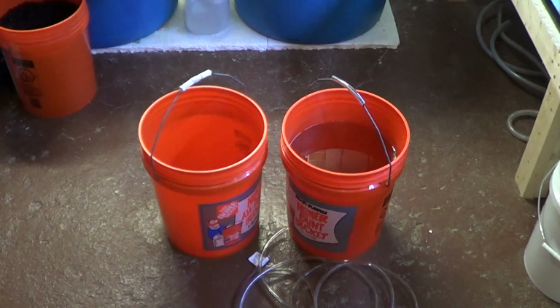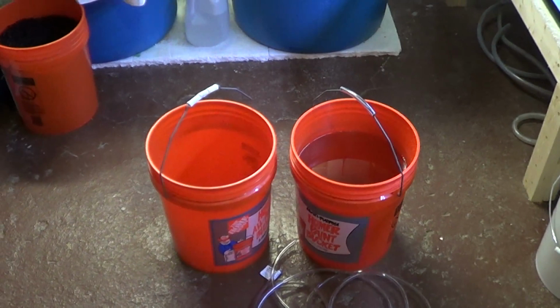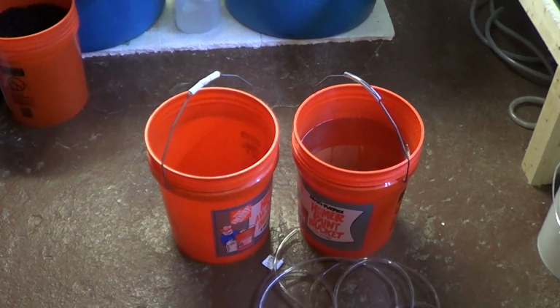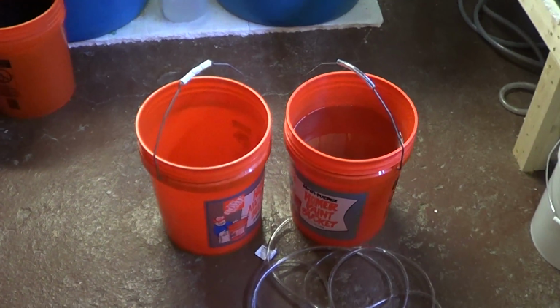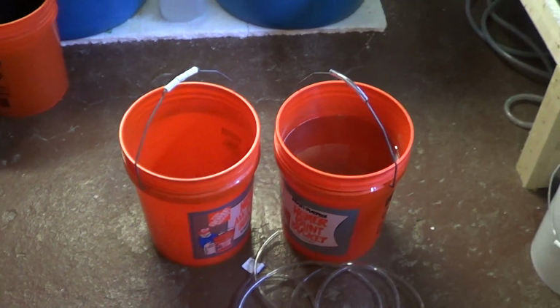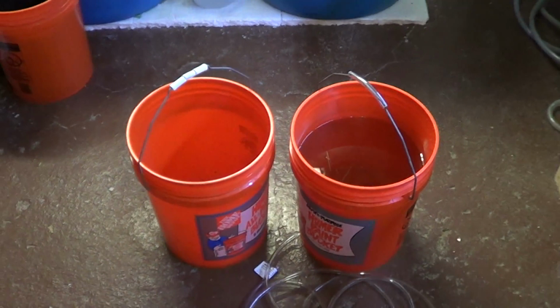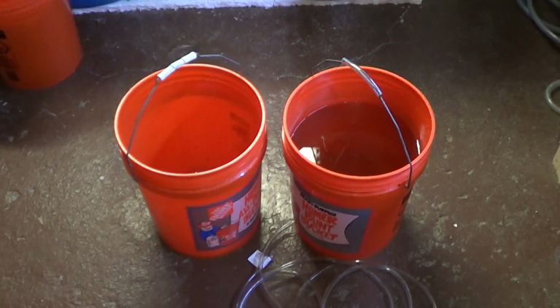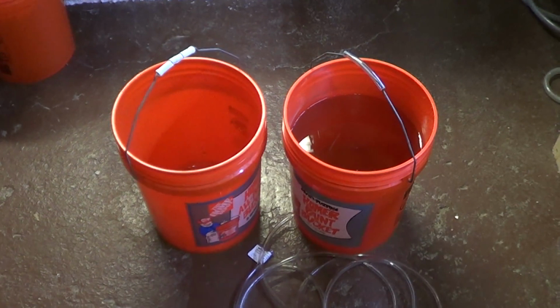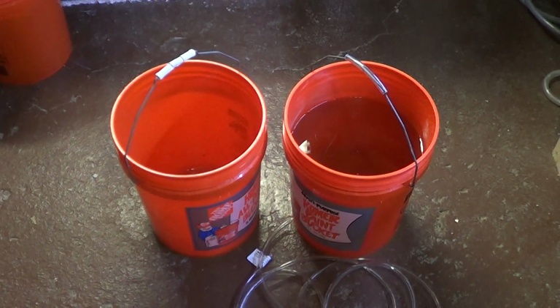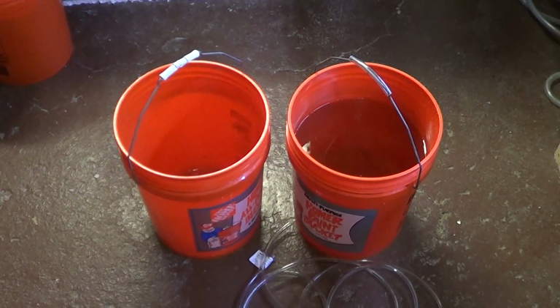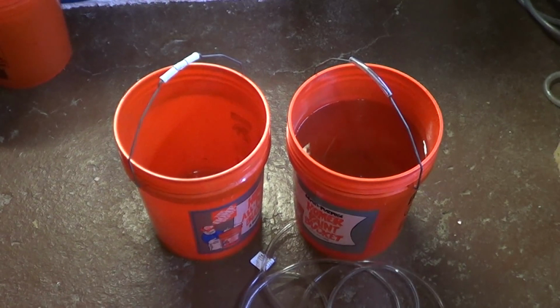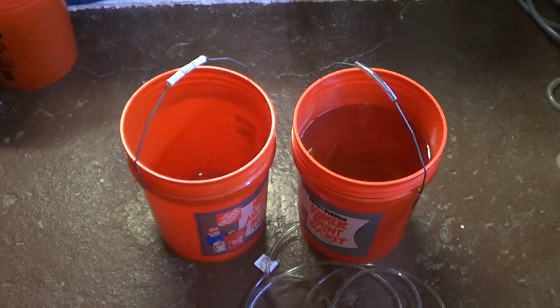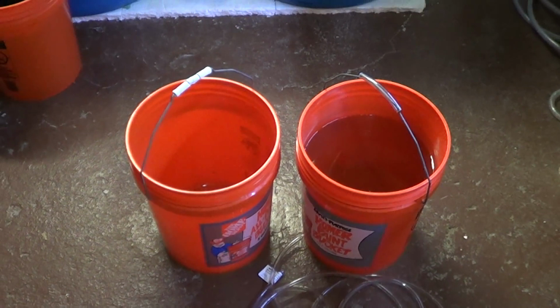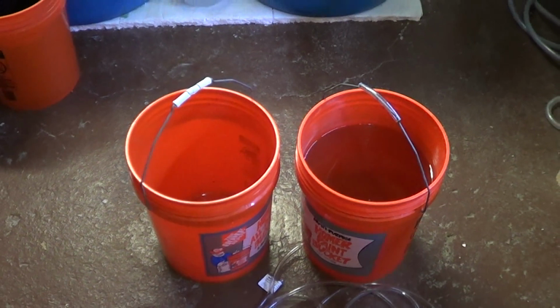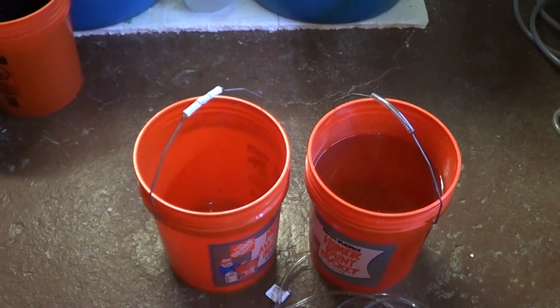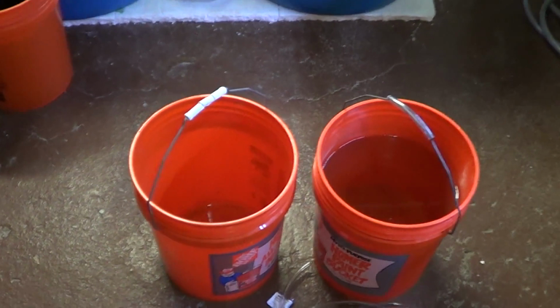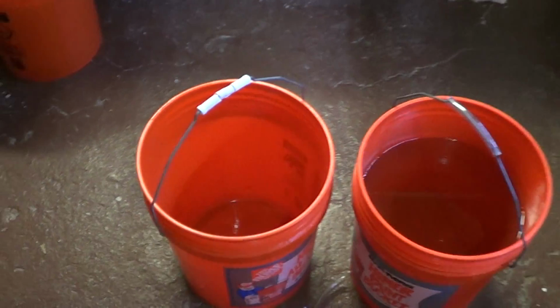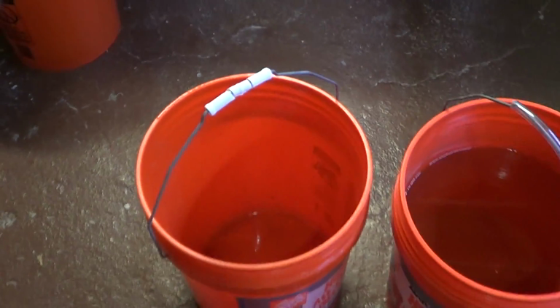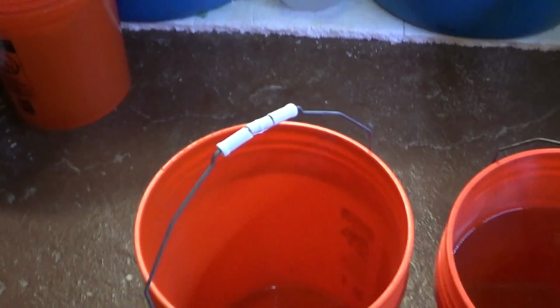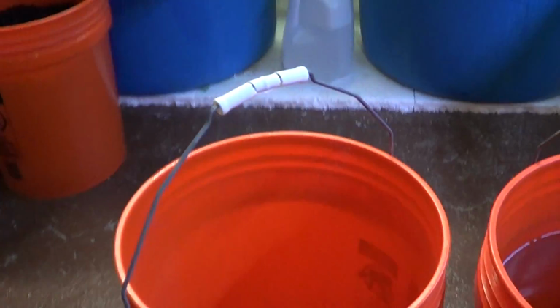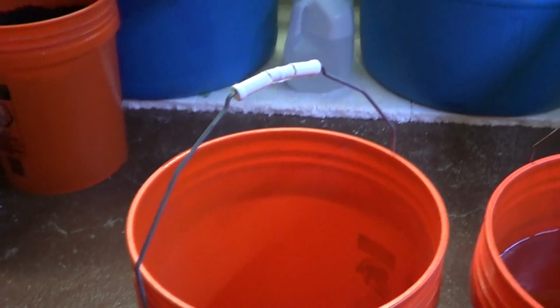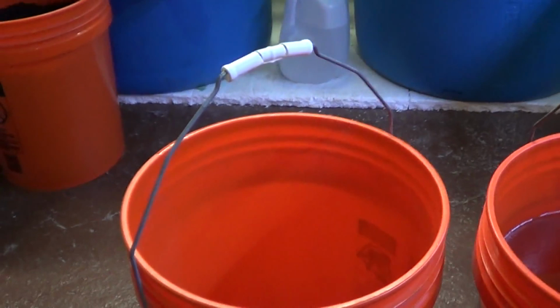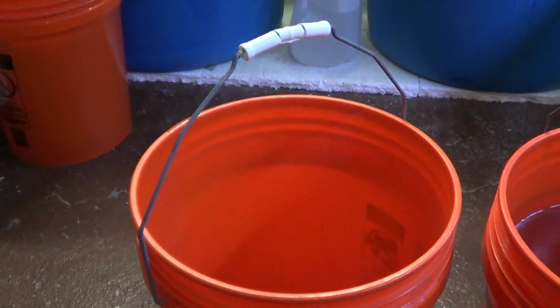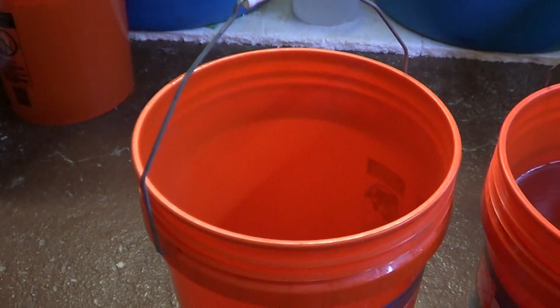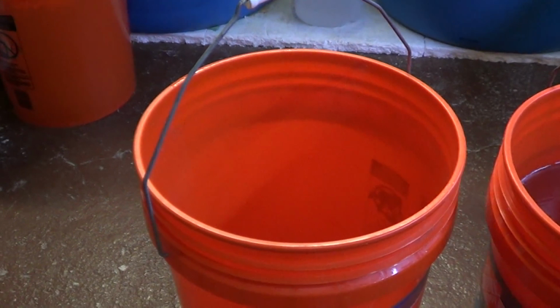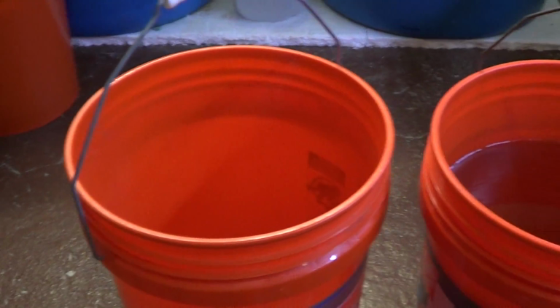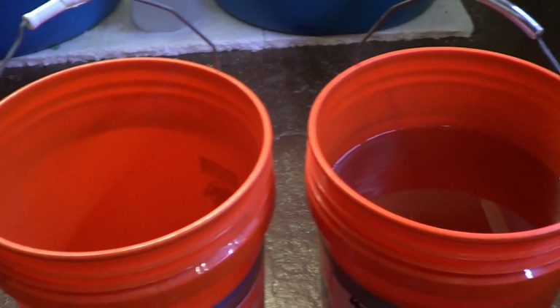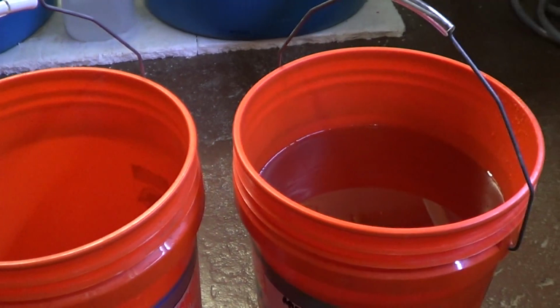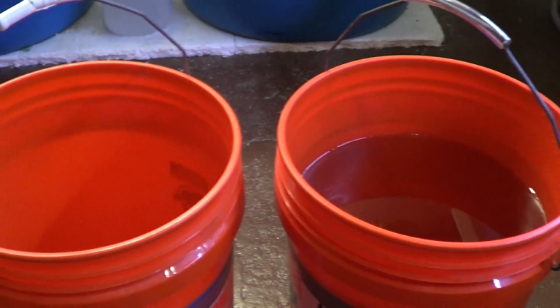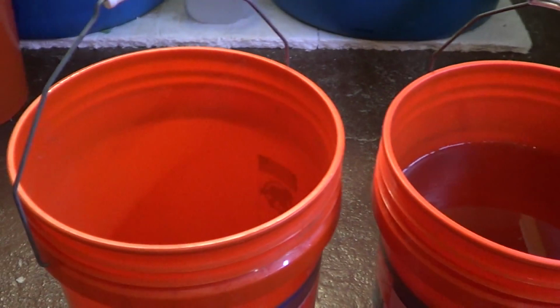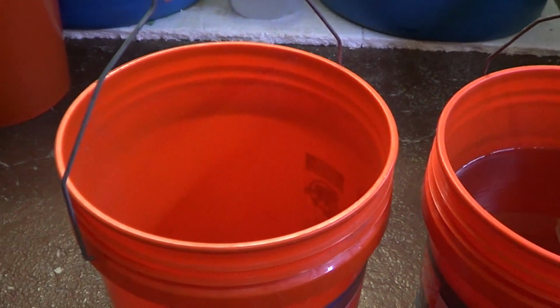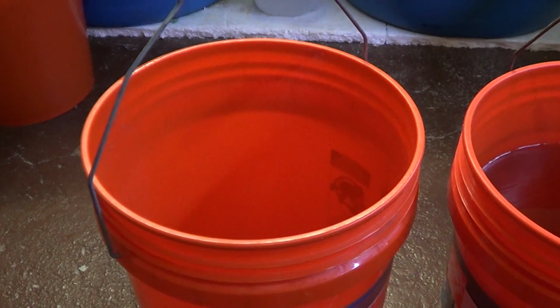Hey guys, welcome to episode number 300. Today is Tuesday, so I have another tank tip for you. We just reached a milestone — 300 videos — which is pretty exciting. So what better way to celebrate than to talk about buckets?